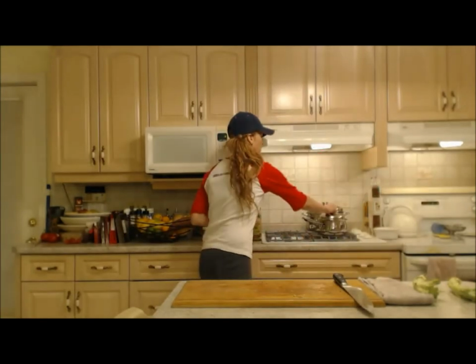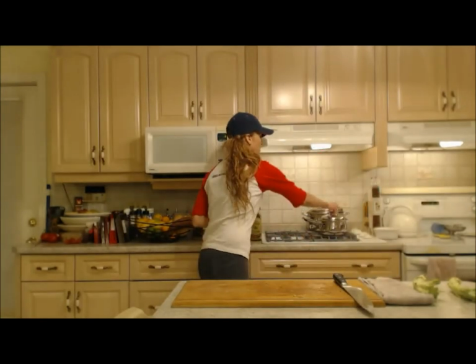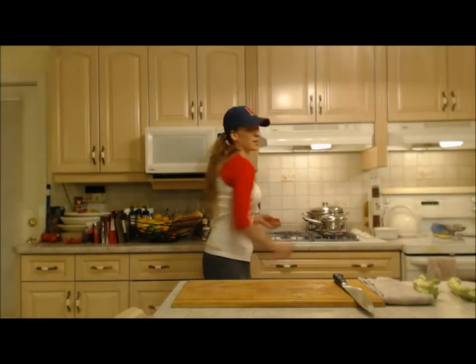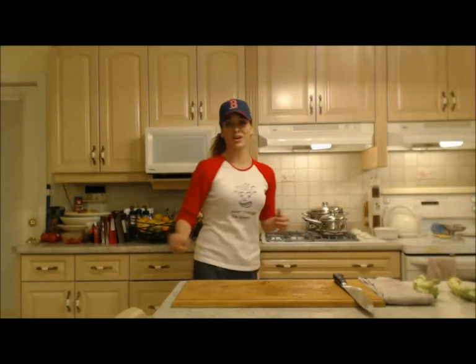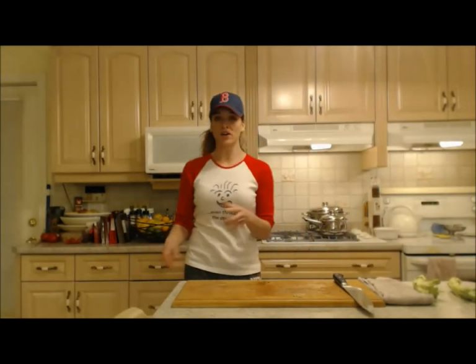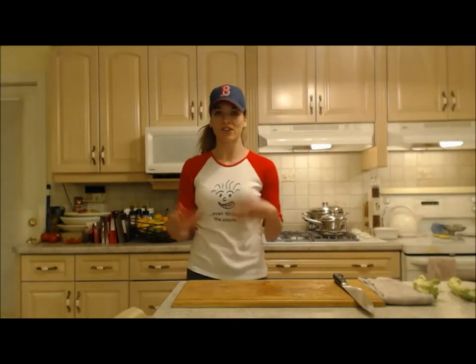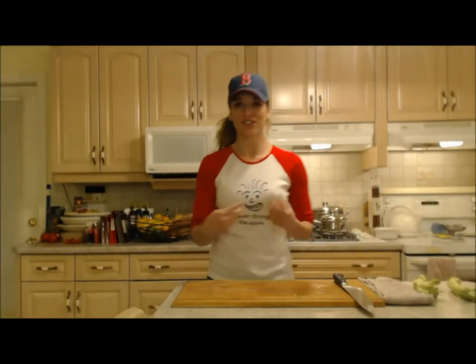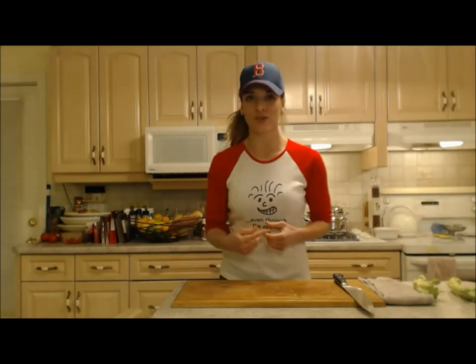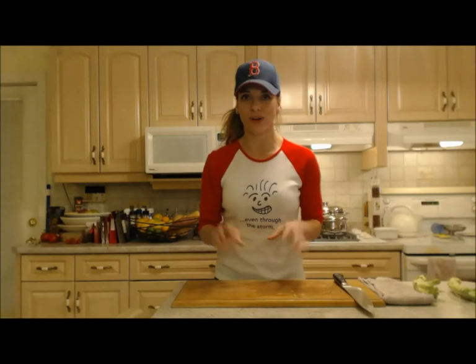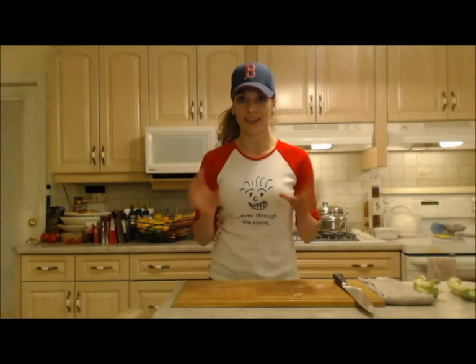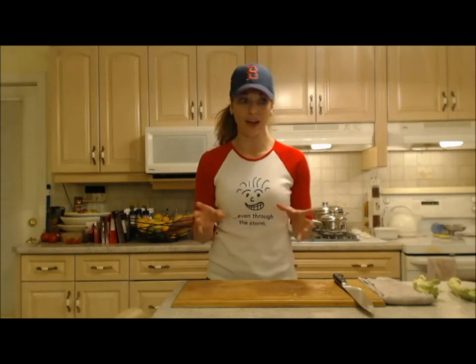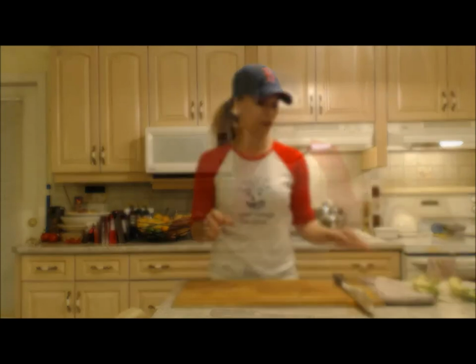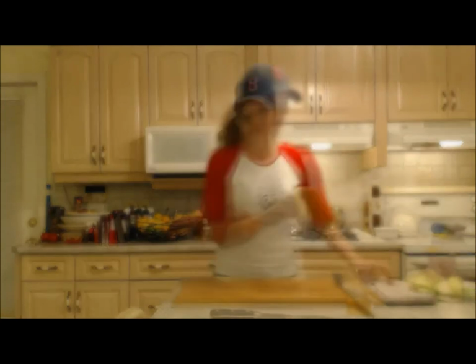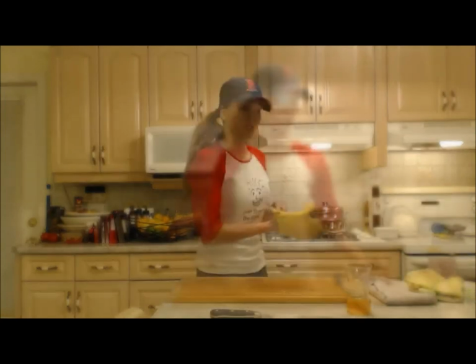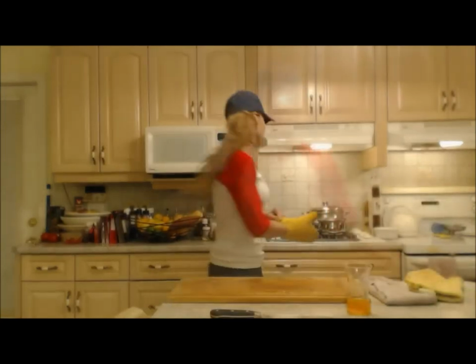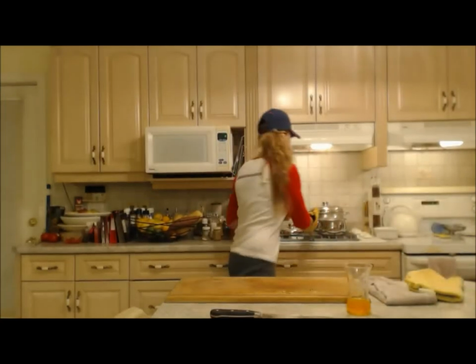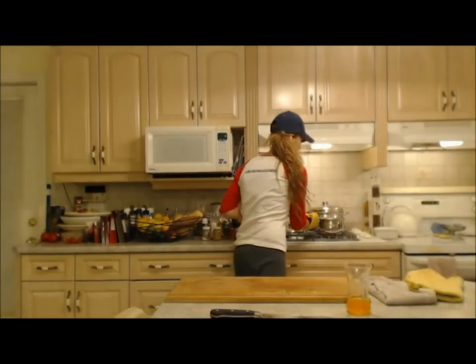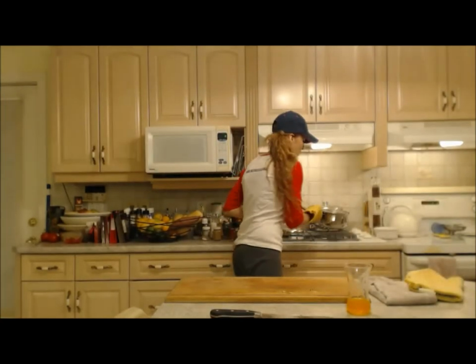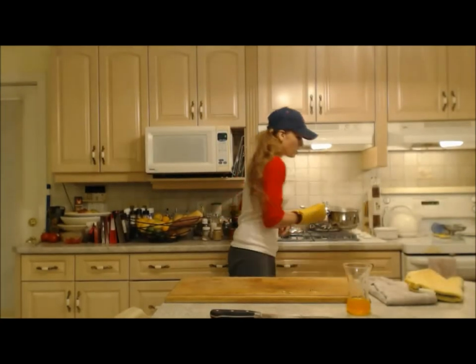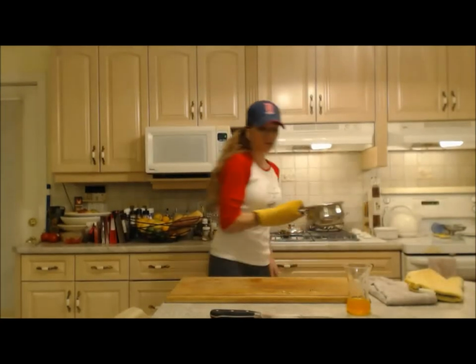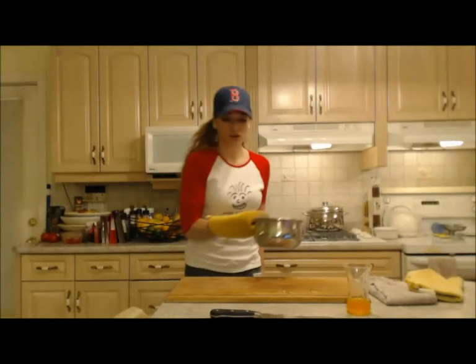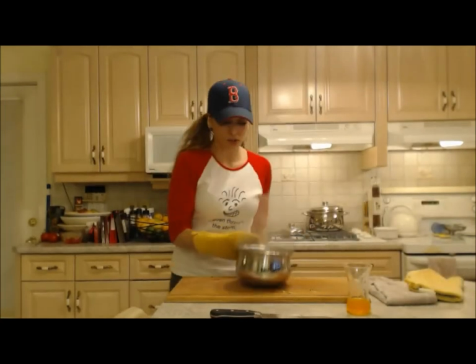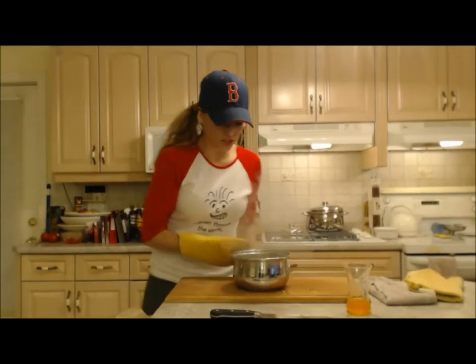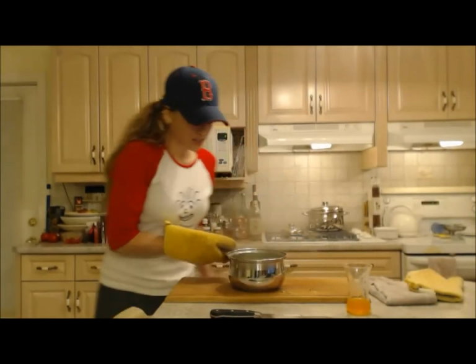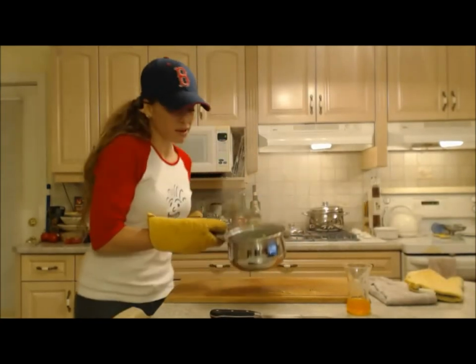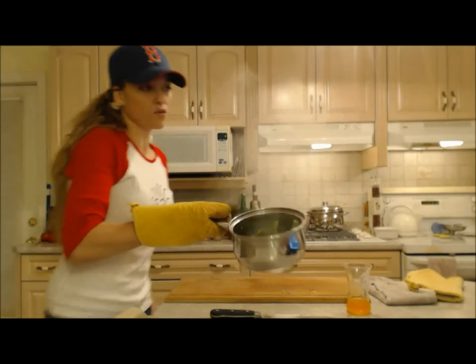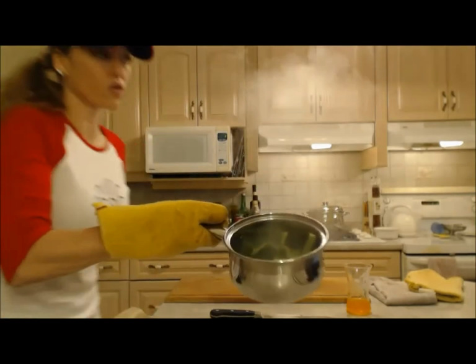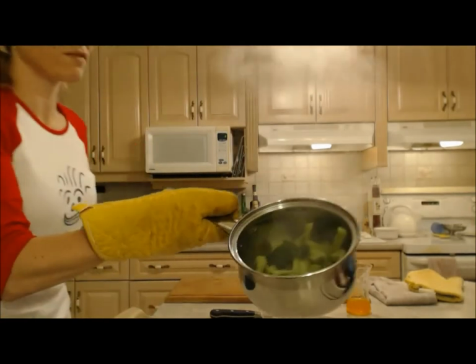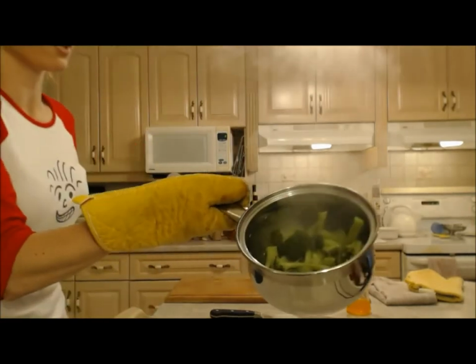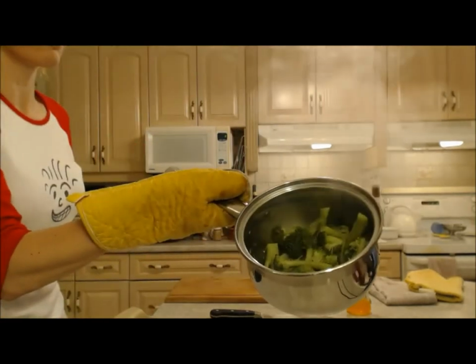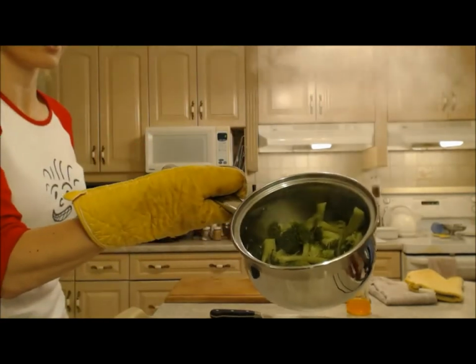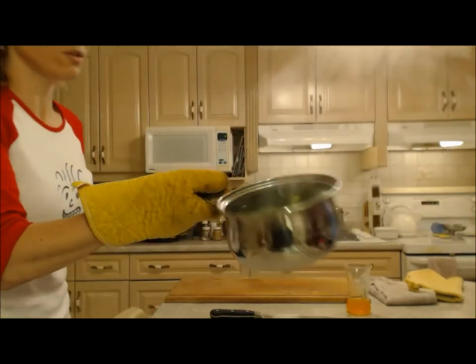That water has already started to boil, so I want to keep that going. All we're trying to accomplish here is making it fork or knife tender. There you go — real simple.